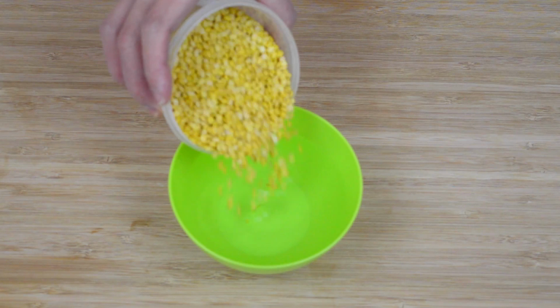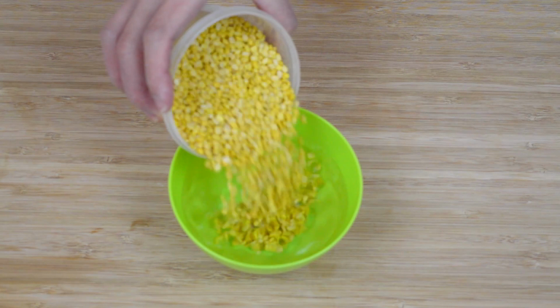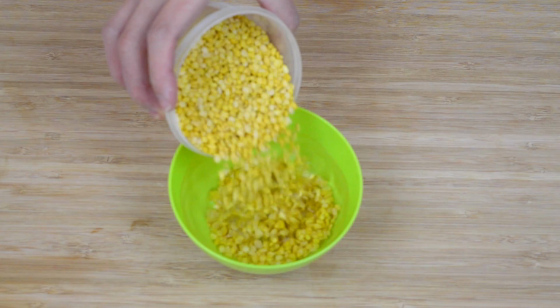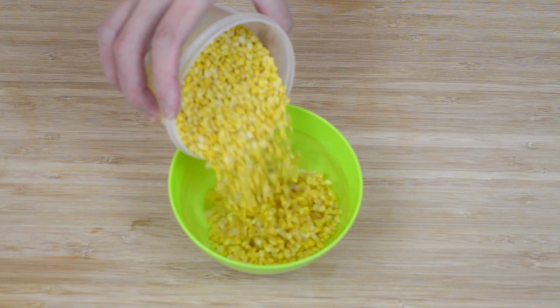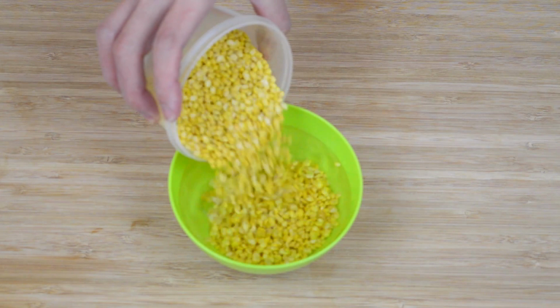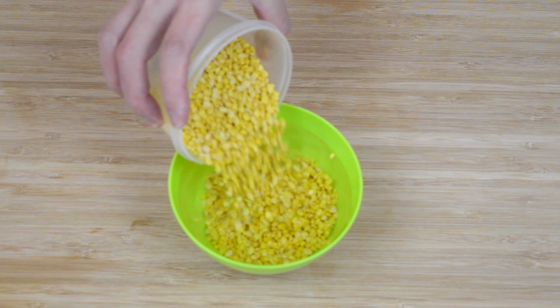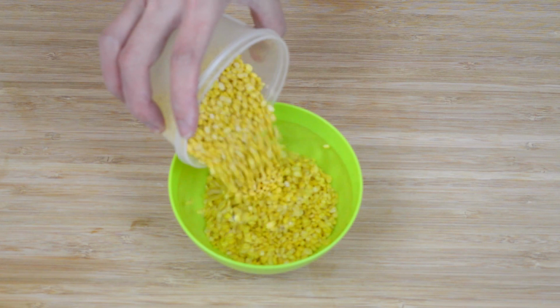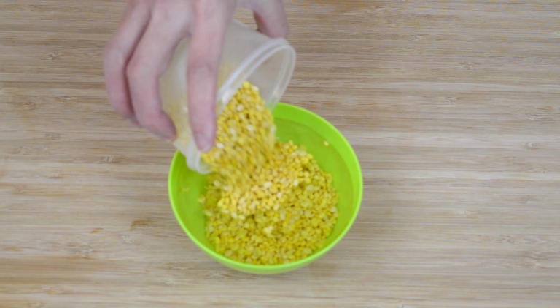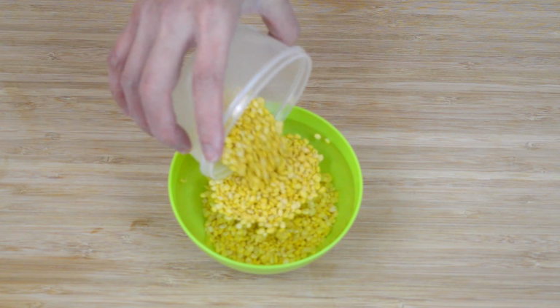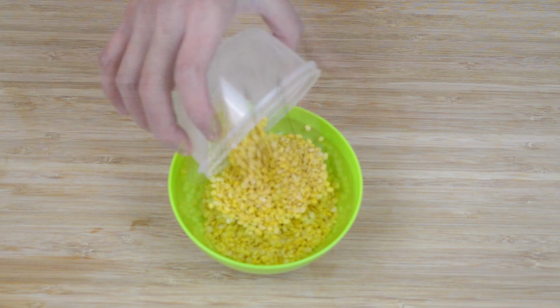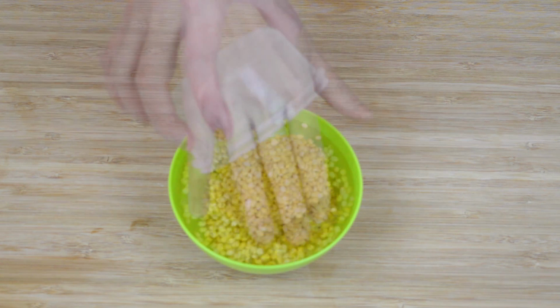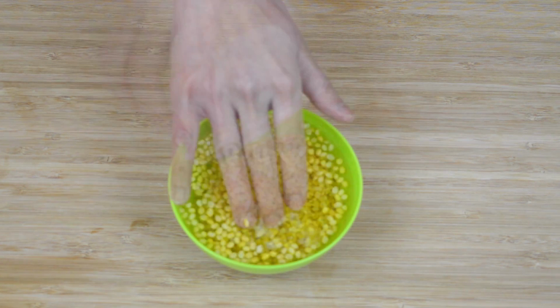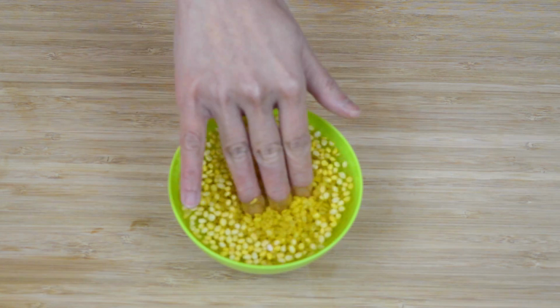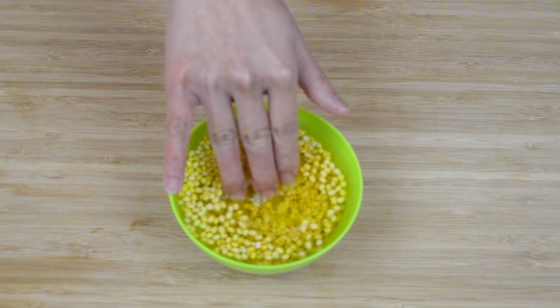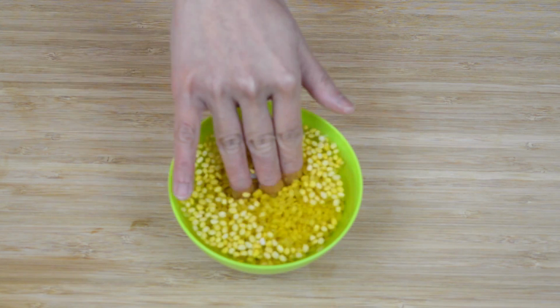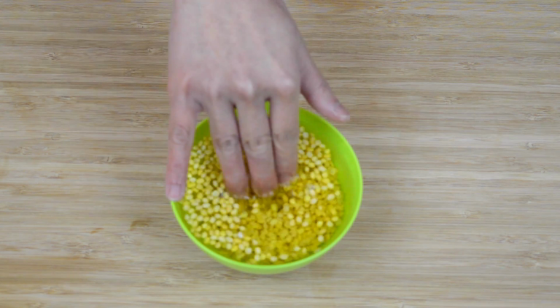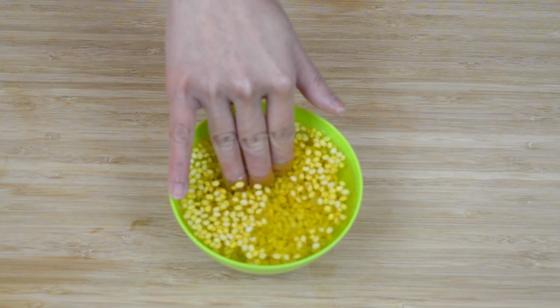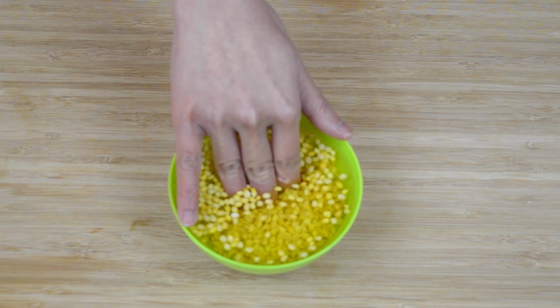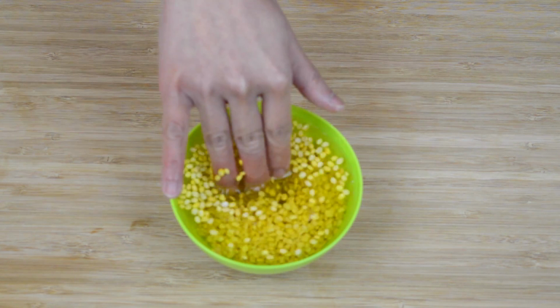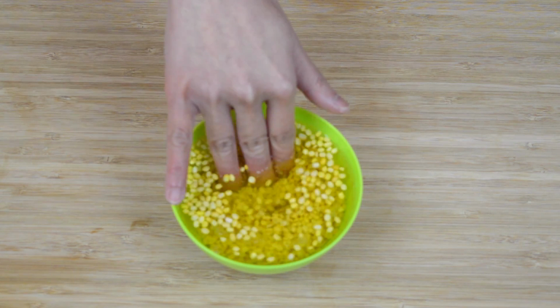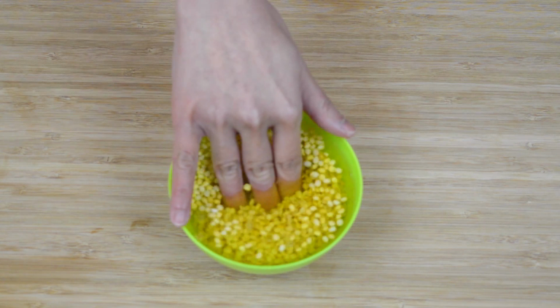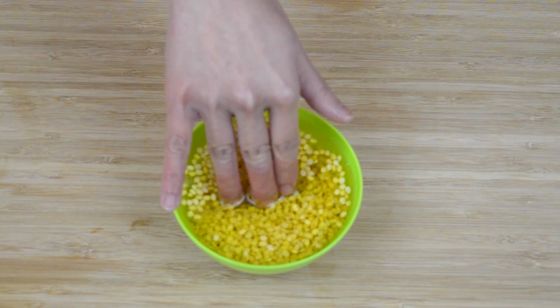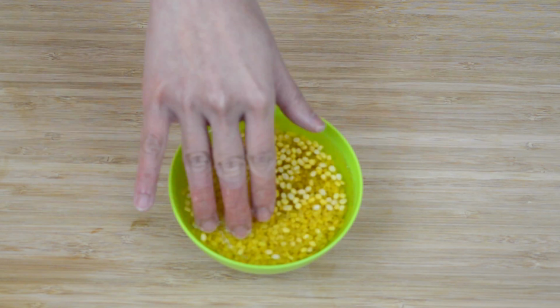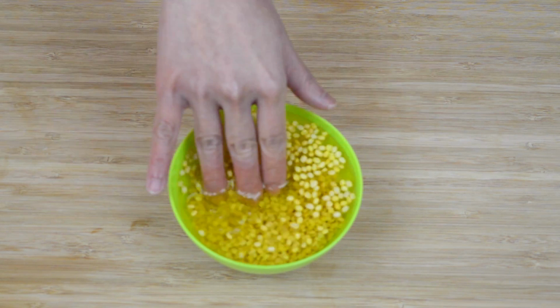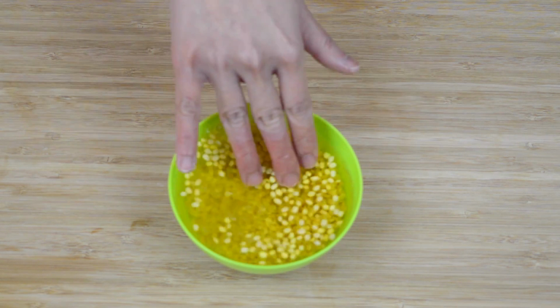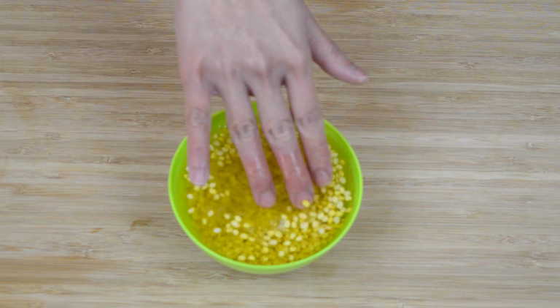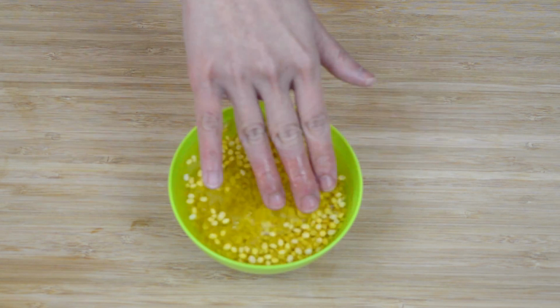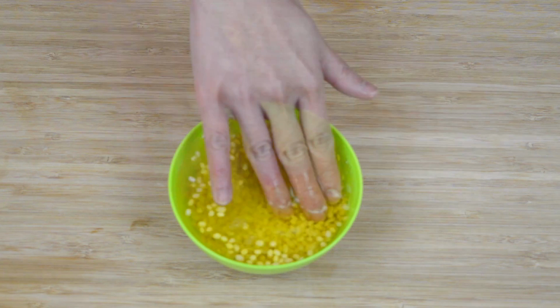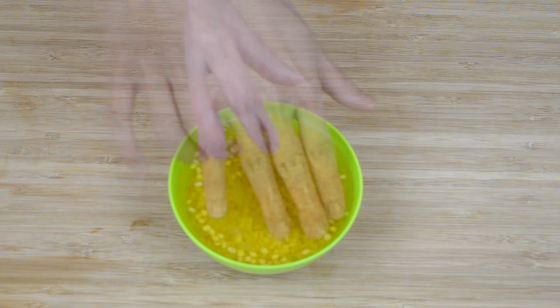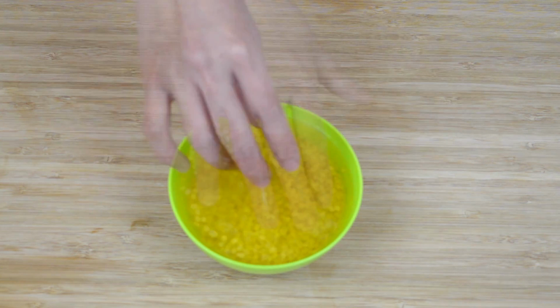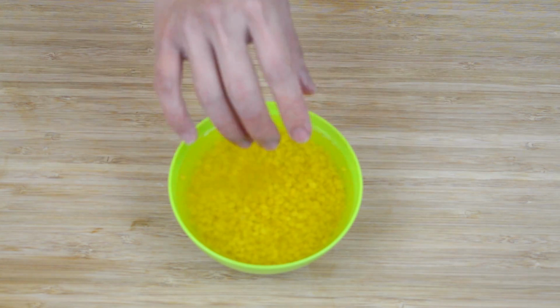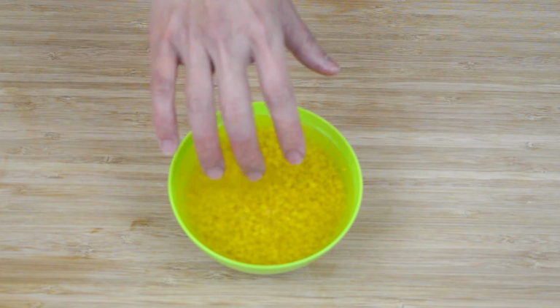The first thing we need to do is soak 150 grams of peeled mung beans in water for one hour, making sure that all the beans are covered in water.